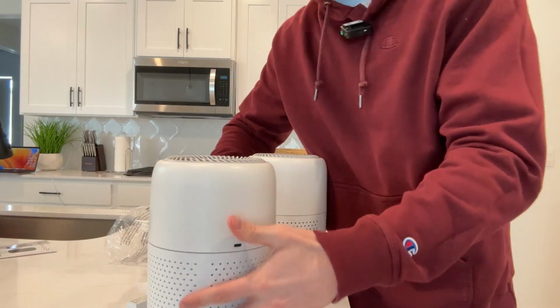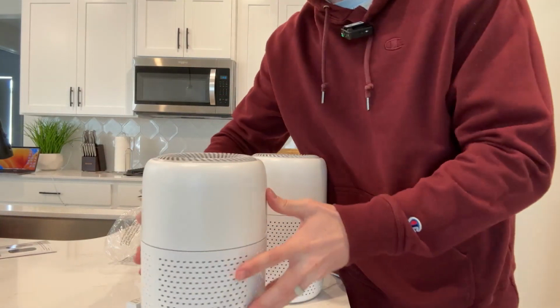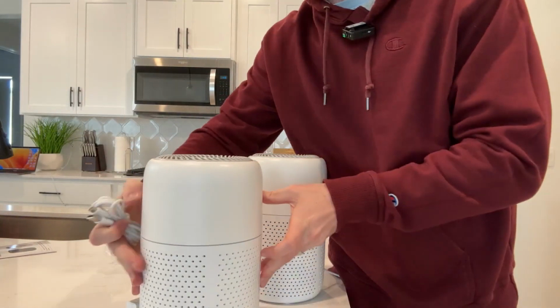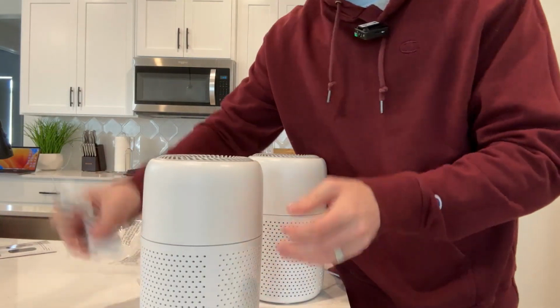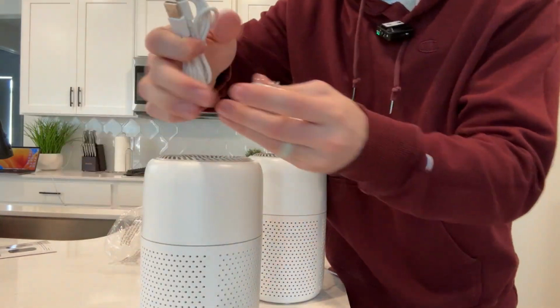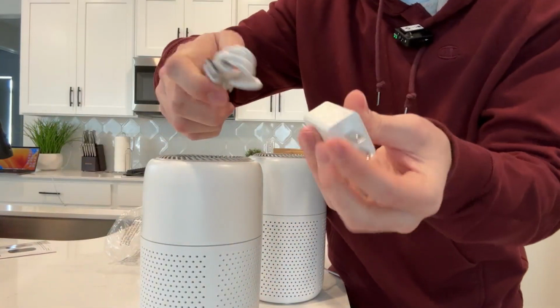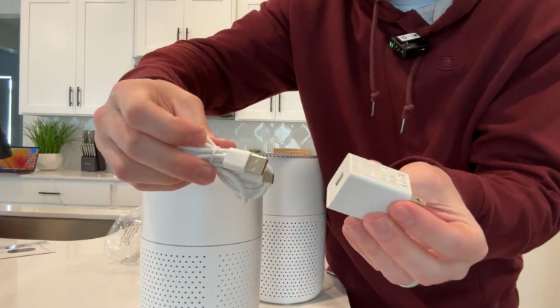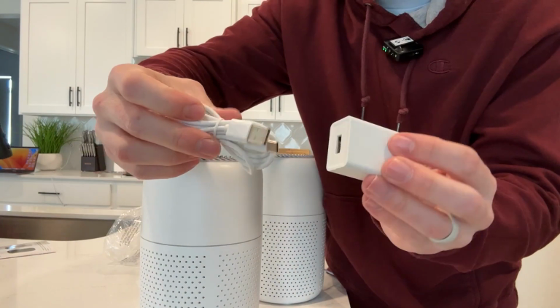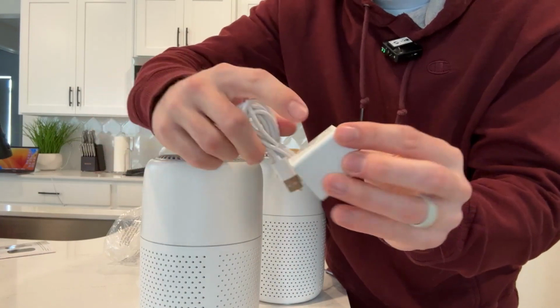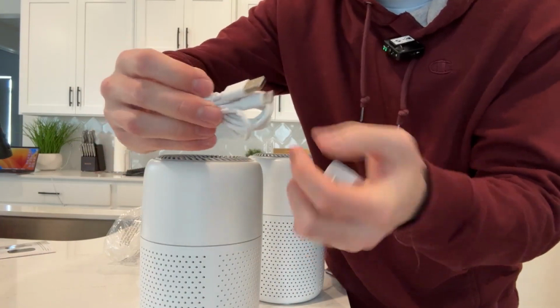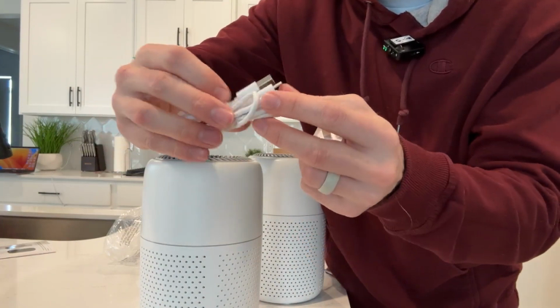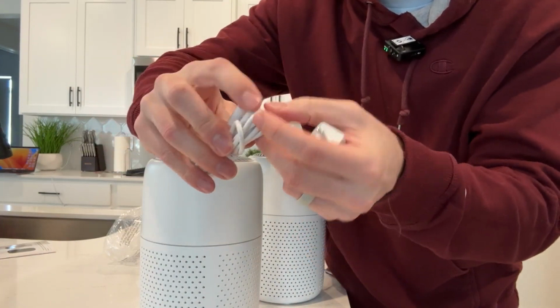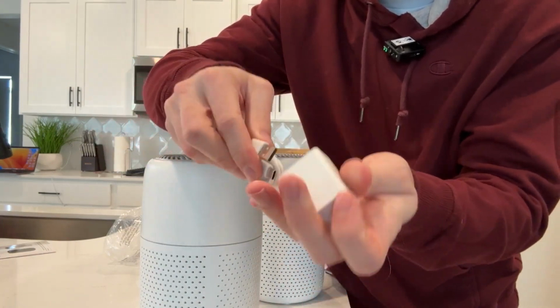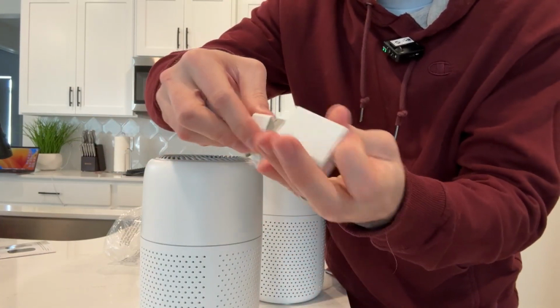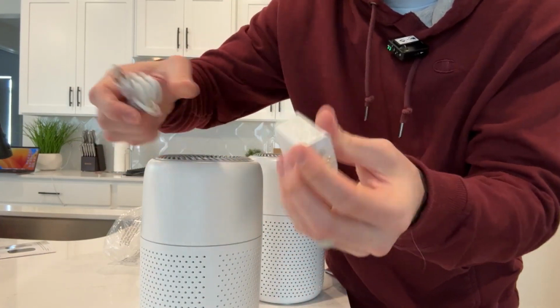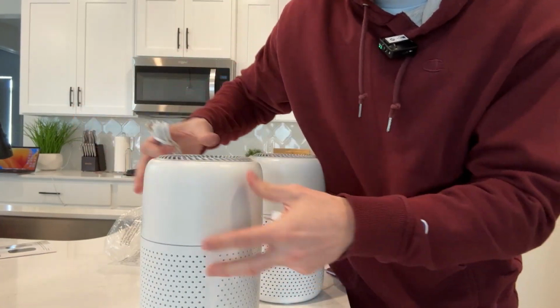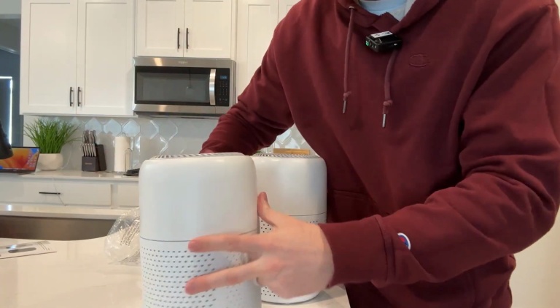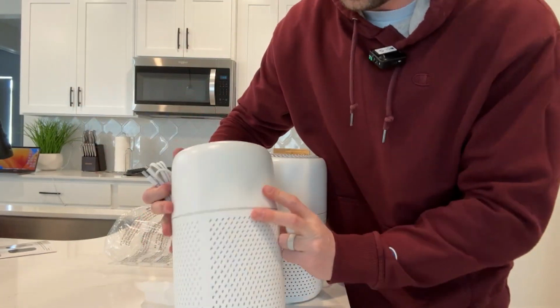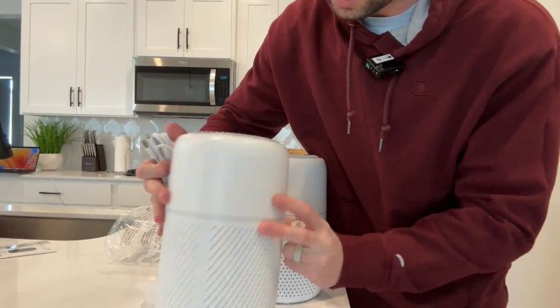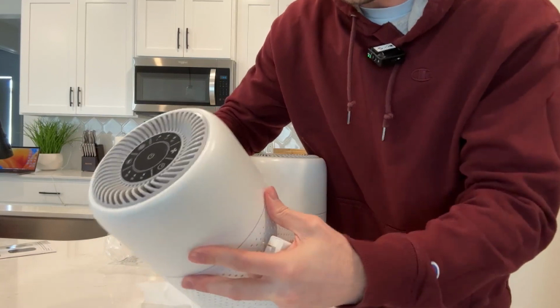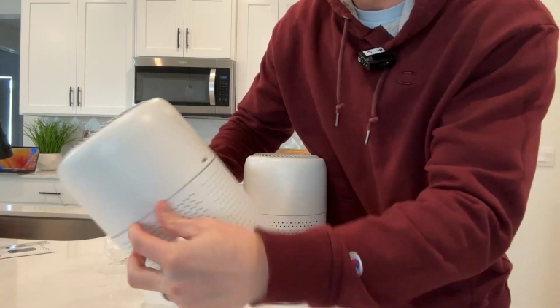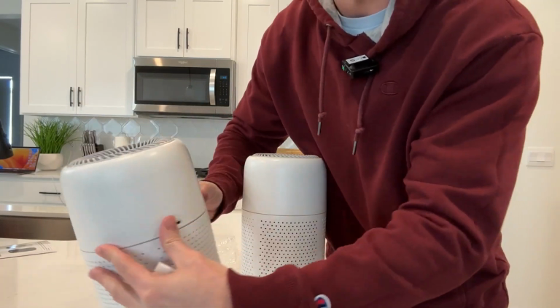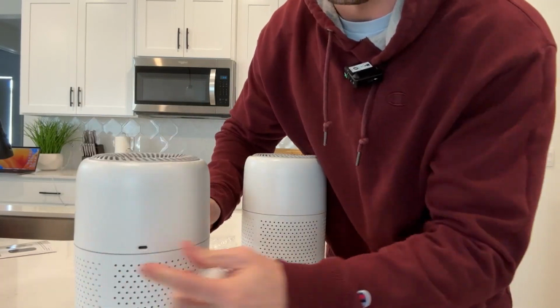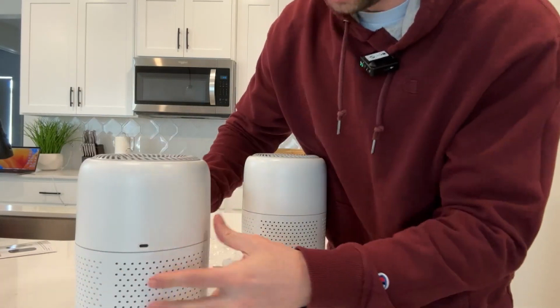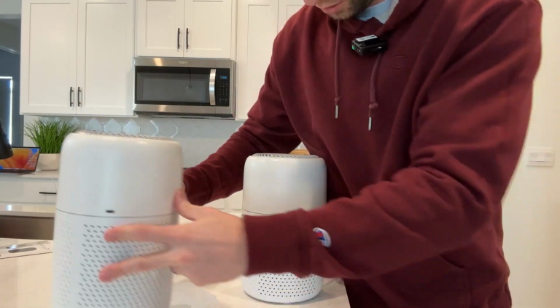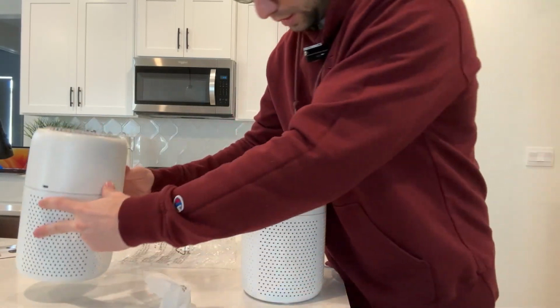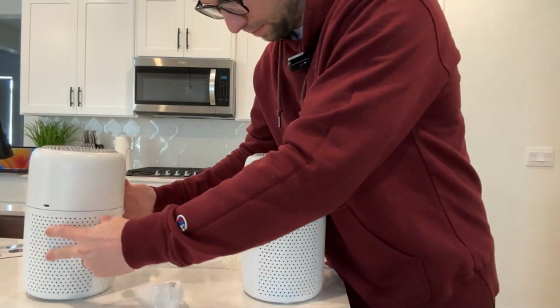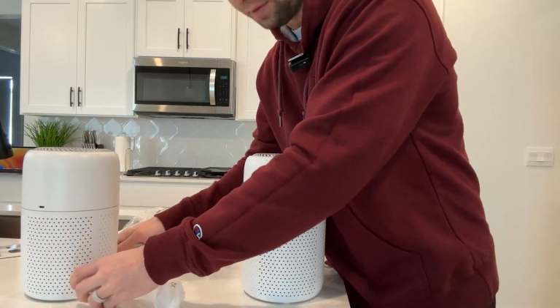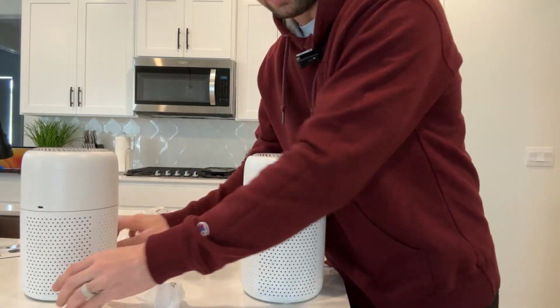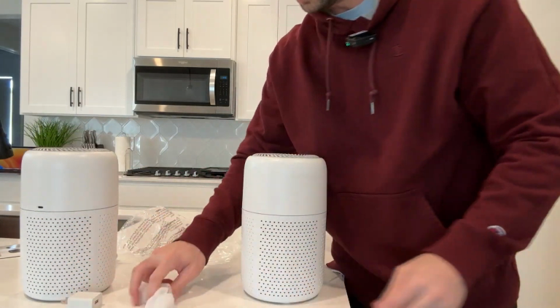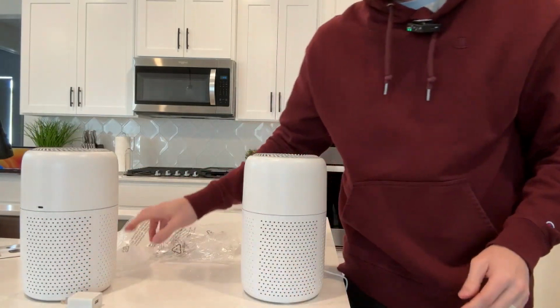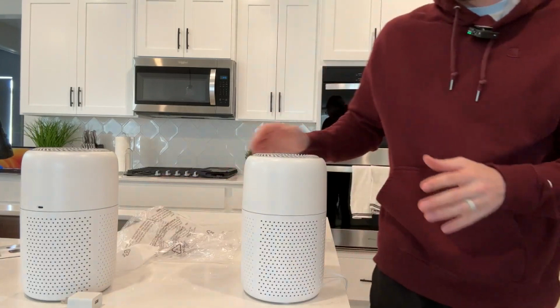You can see there is a little USB to USB-C plug that you can plug into an outlet. There is a plug right there. Once you have it plugged in, it's very easy to use.